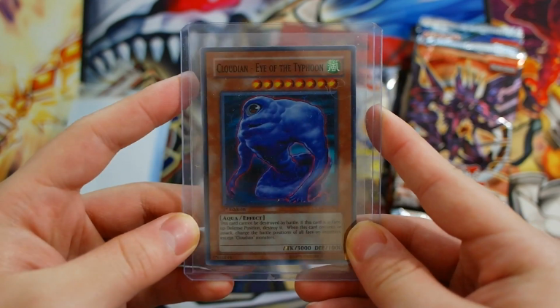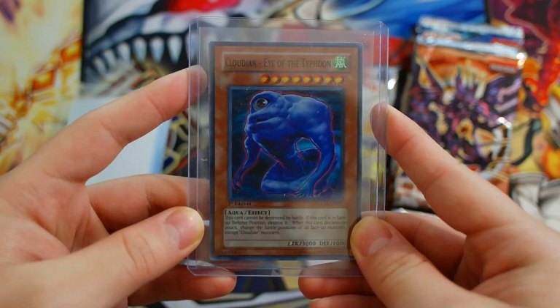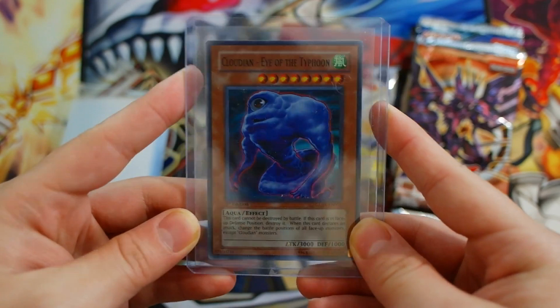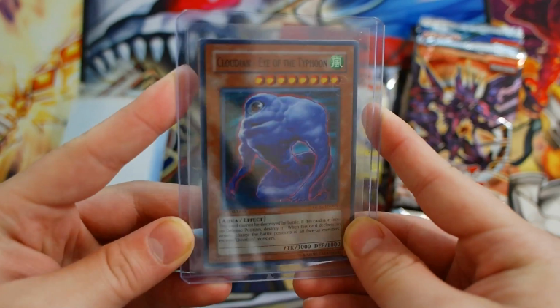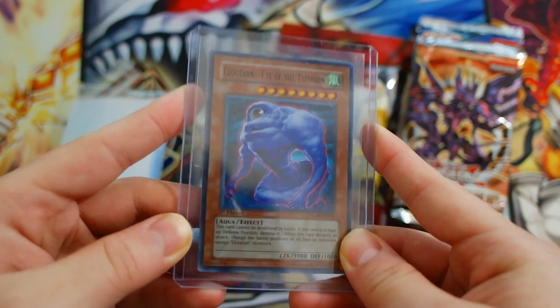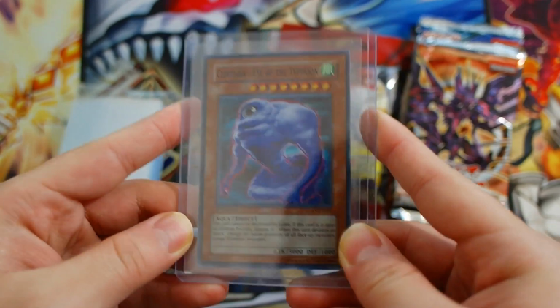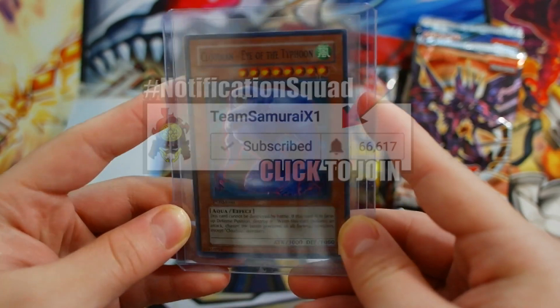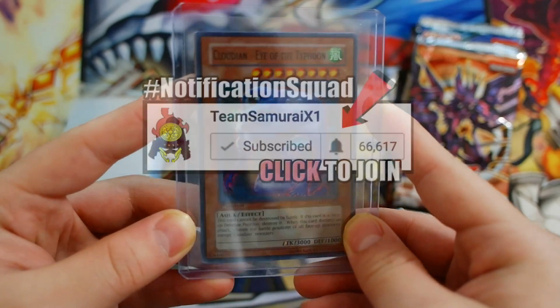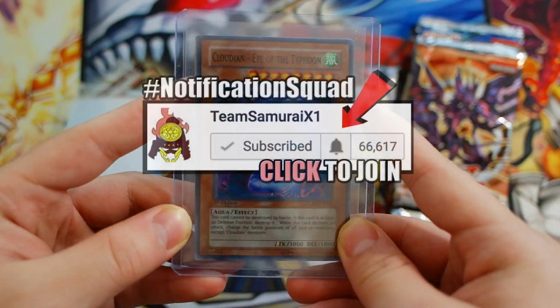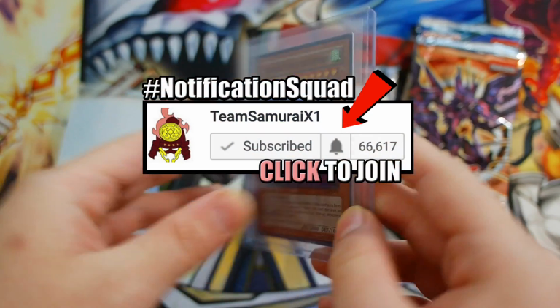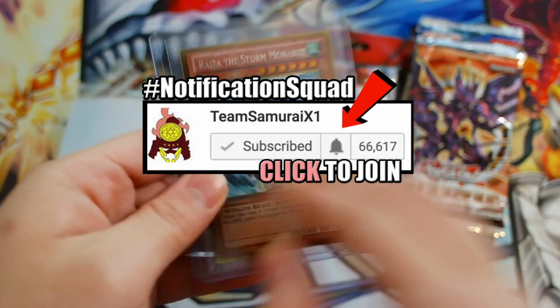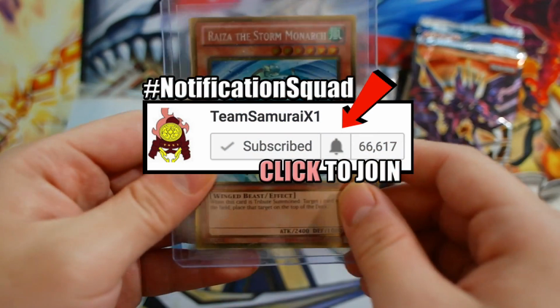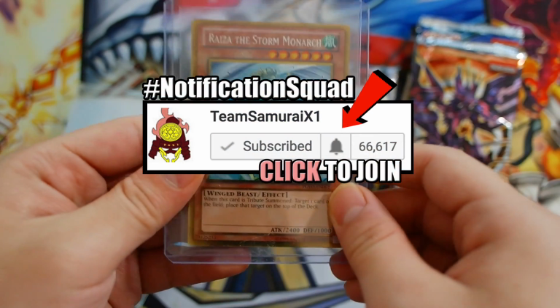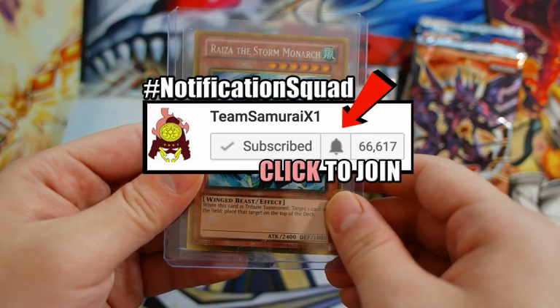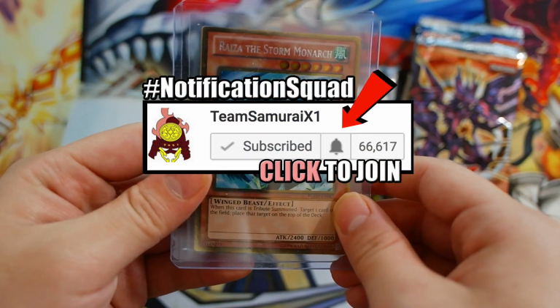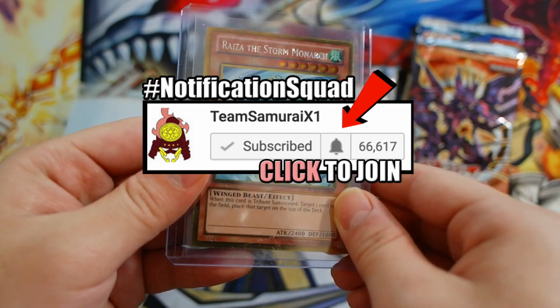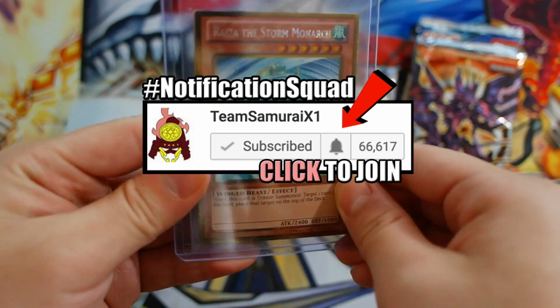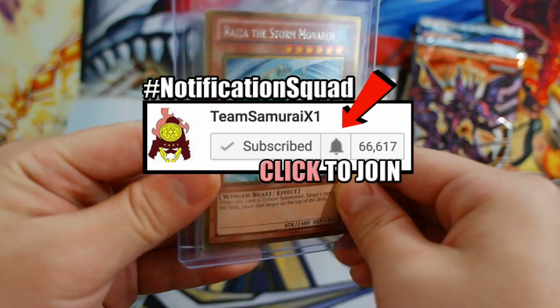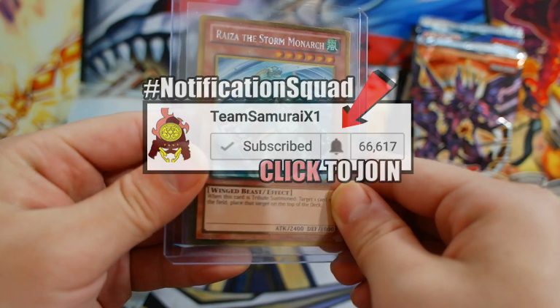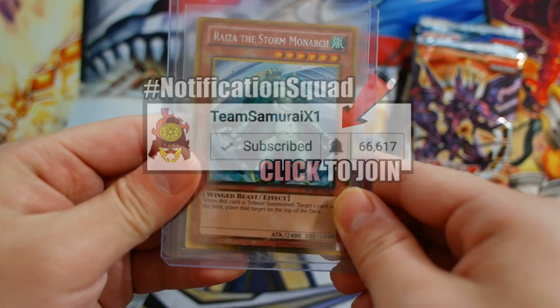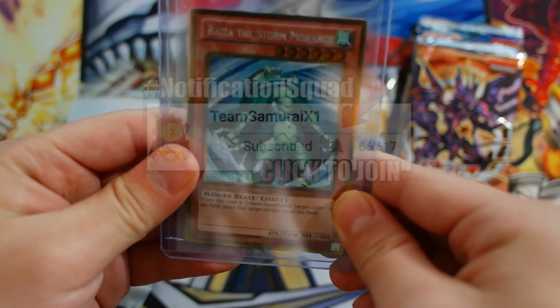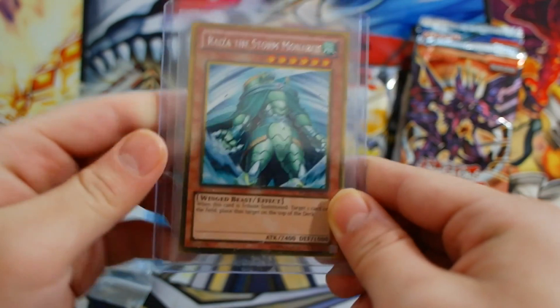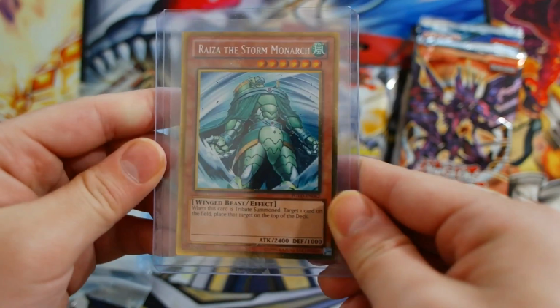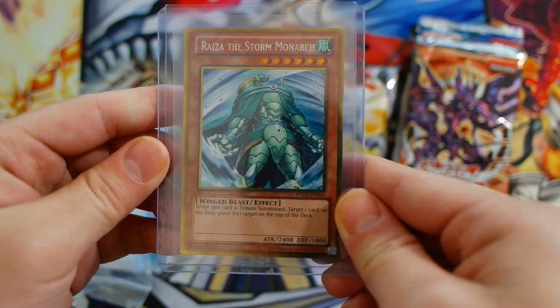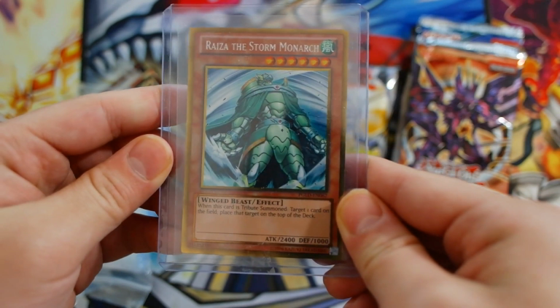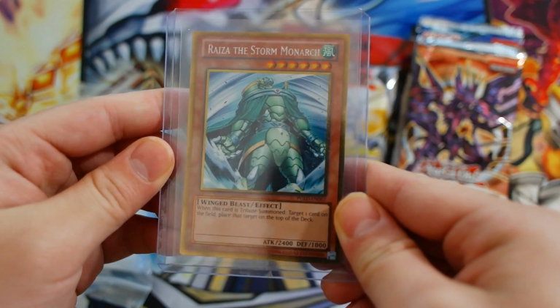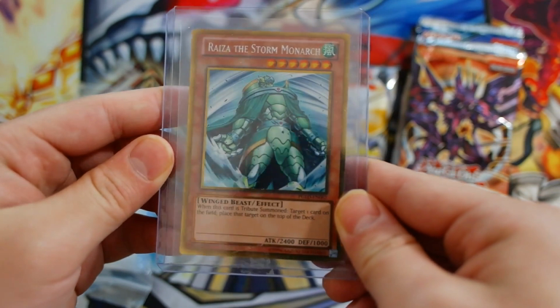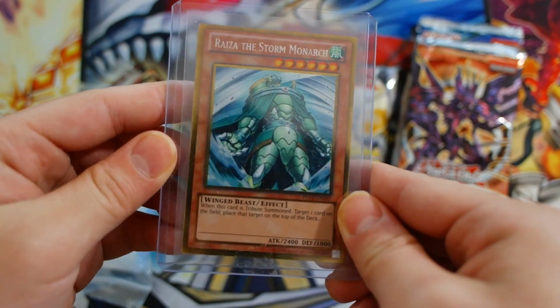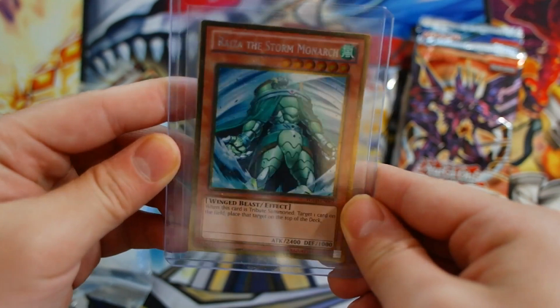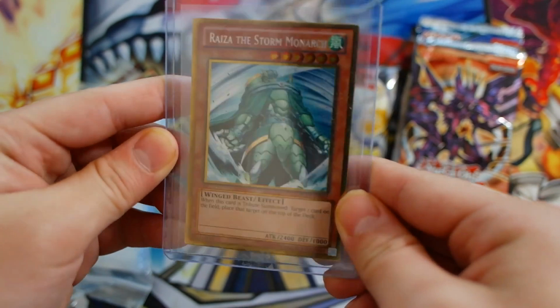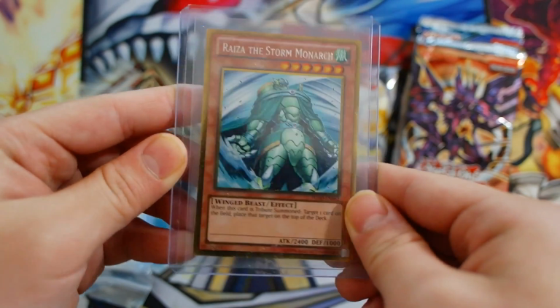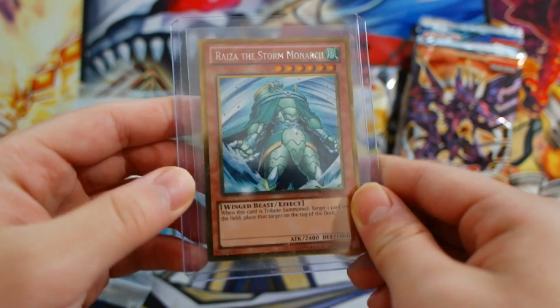So we get Cloudy, Eye of the Typhoon — nice card — and of course Ryza the Storm Monarch. Really awesome — the gold rare! Oh my god, nice!